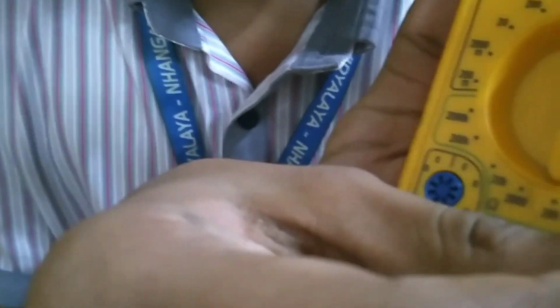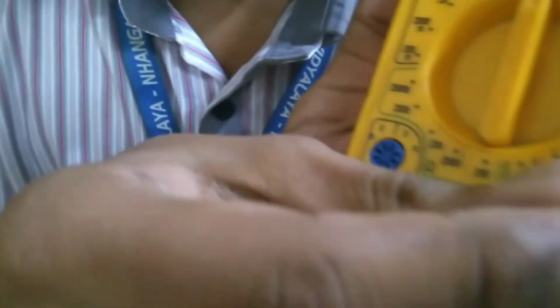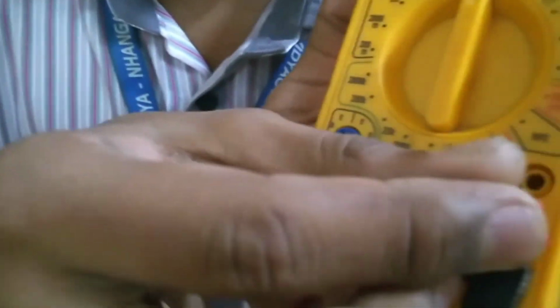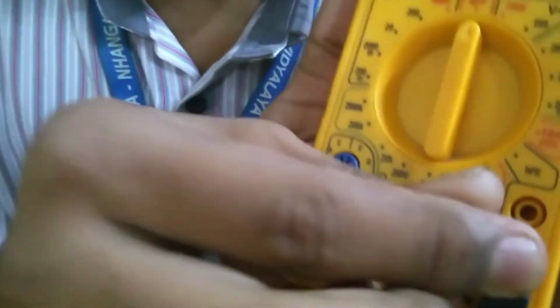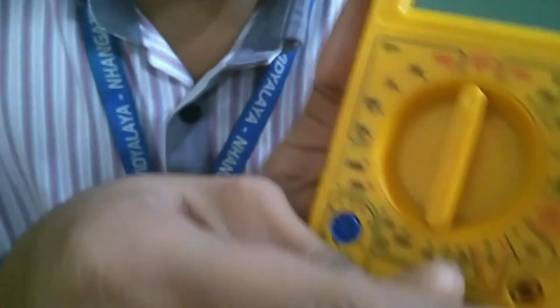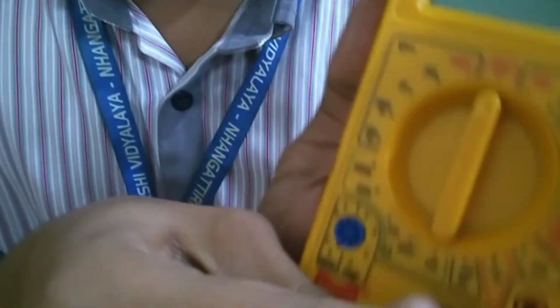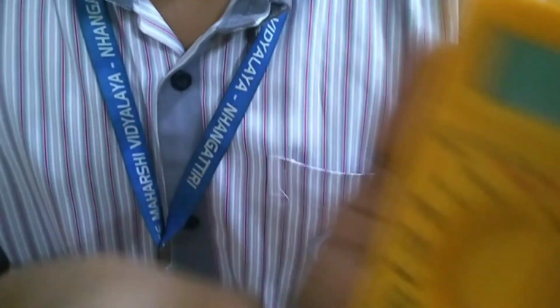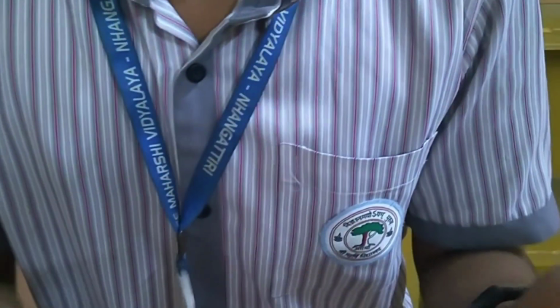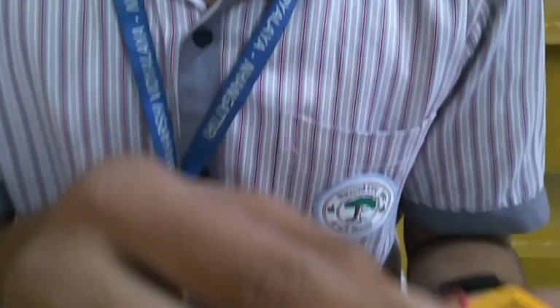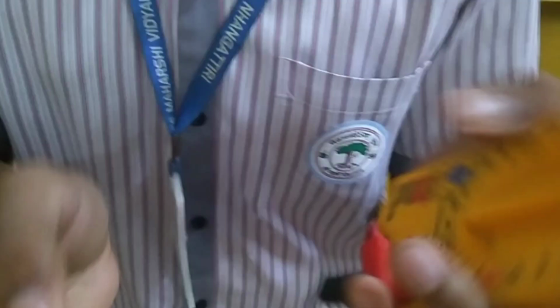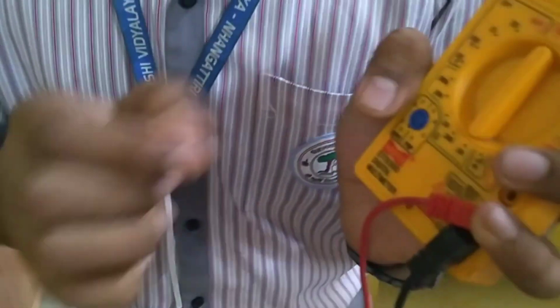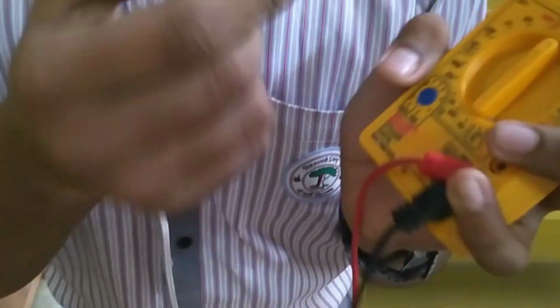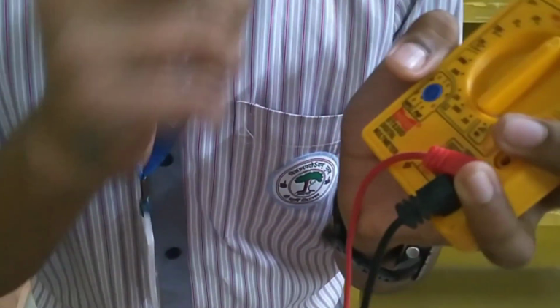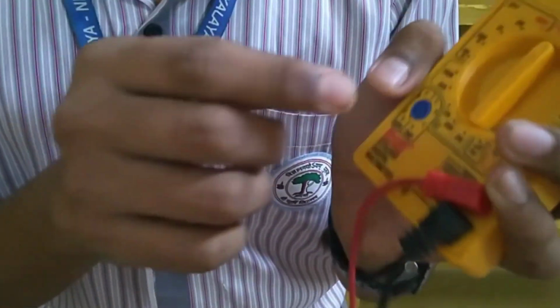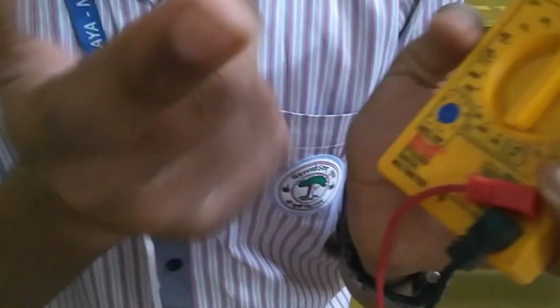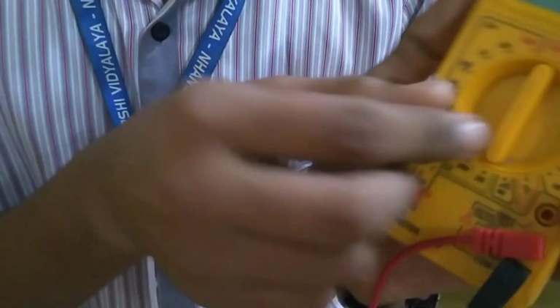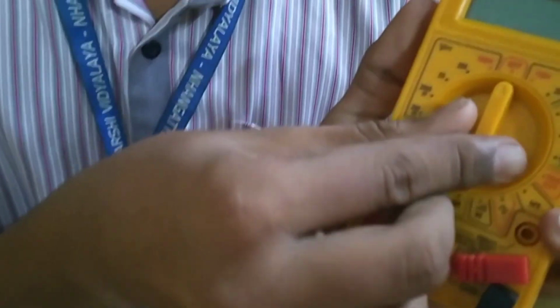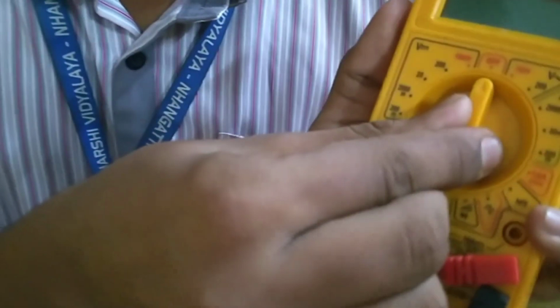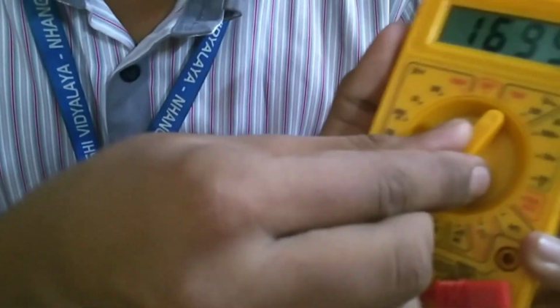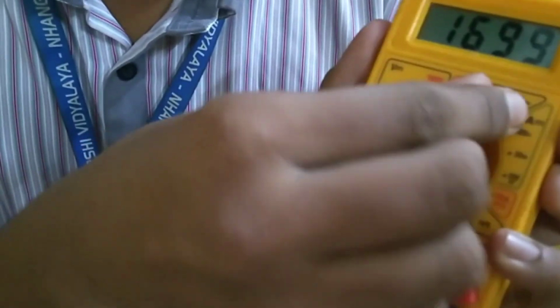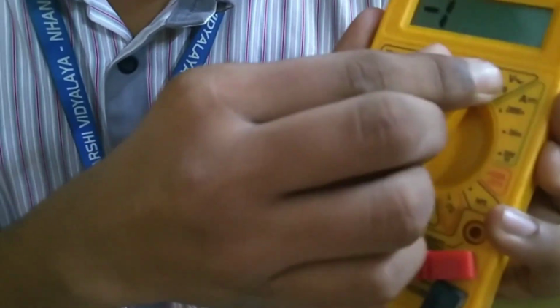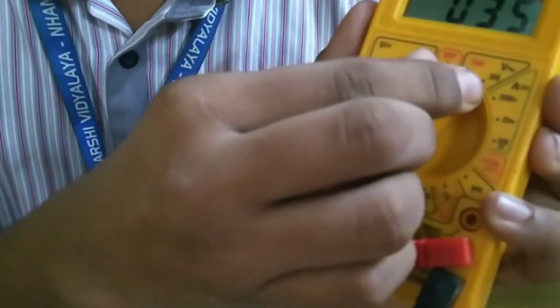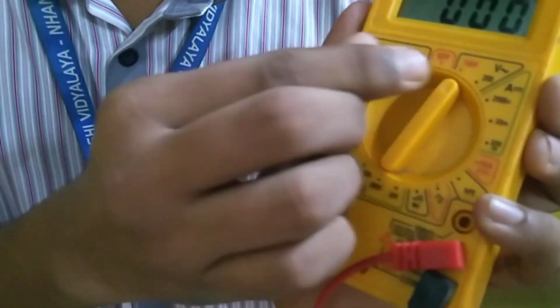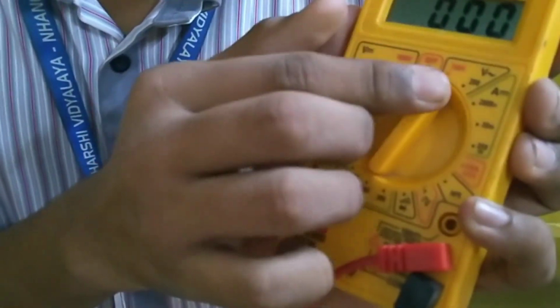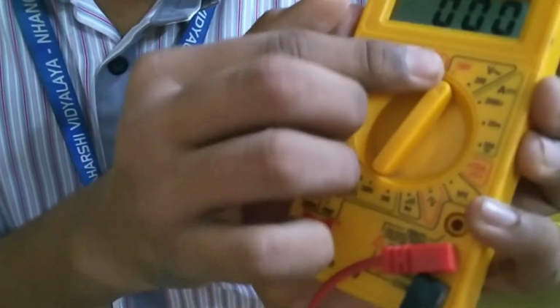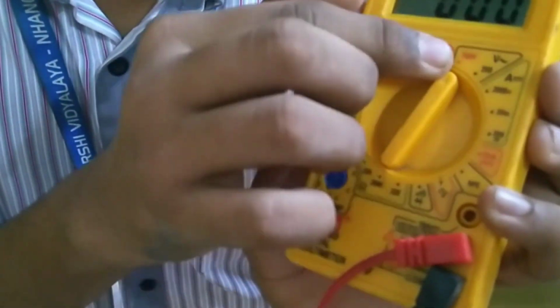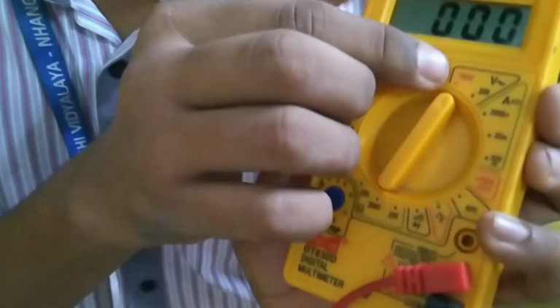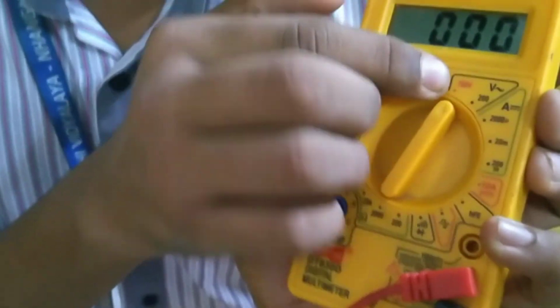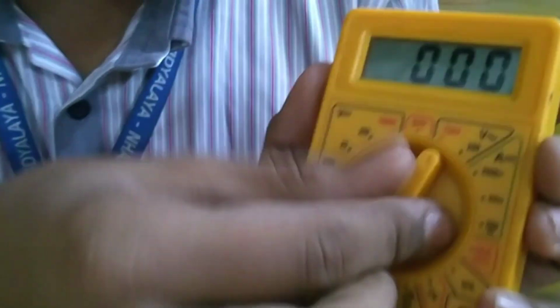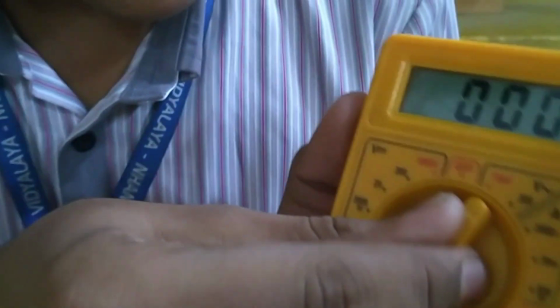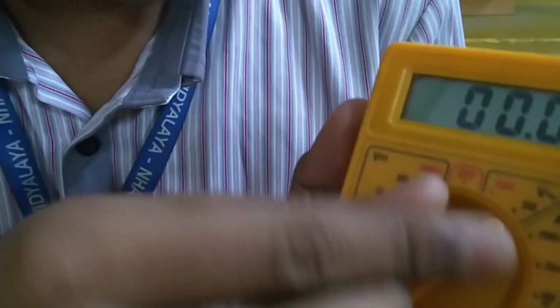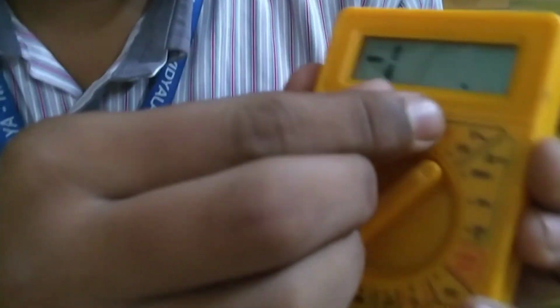To measure AC volt, we have to set the rotary switch to this part. This is for AC volt — it is 750 volt range and it is for 200 volt range.